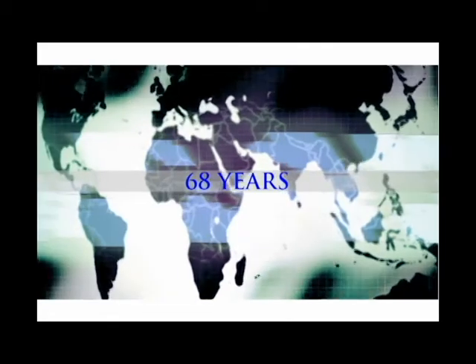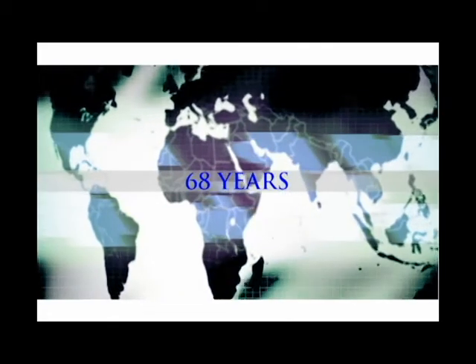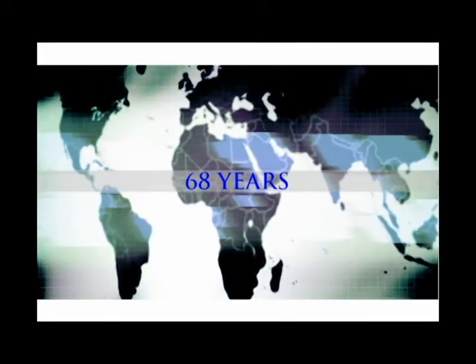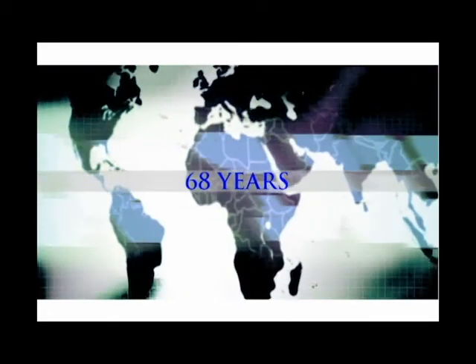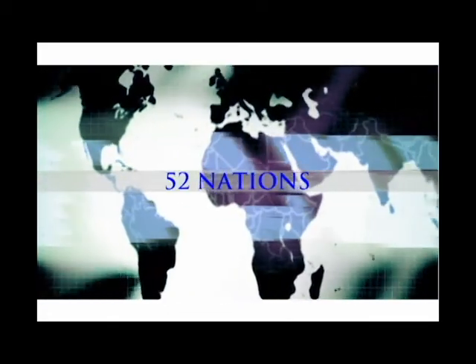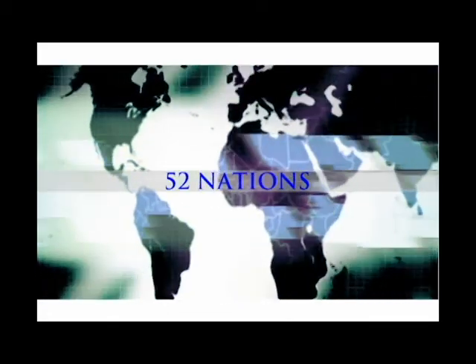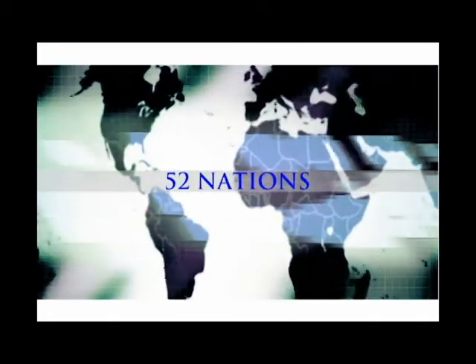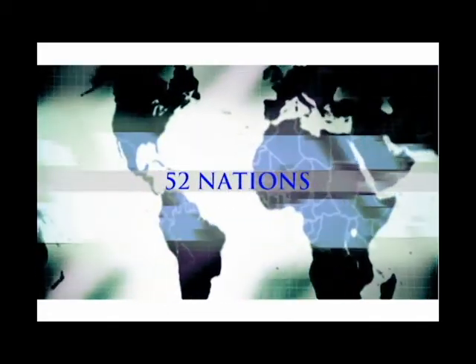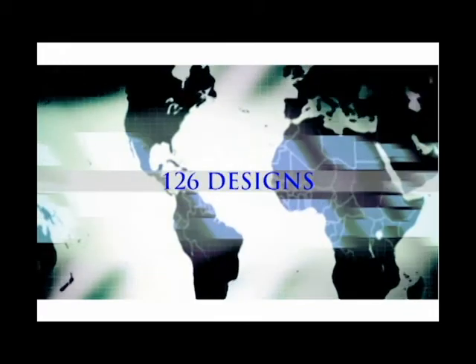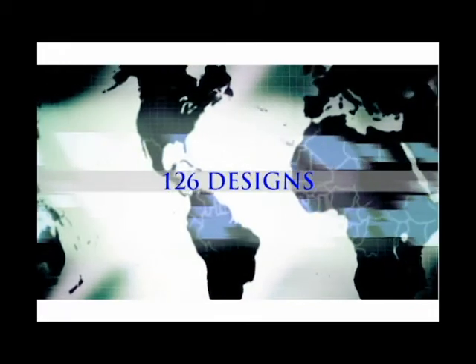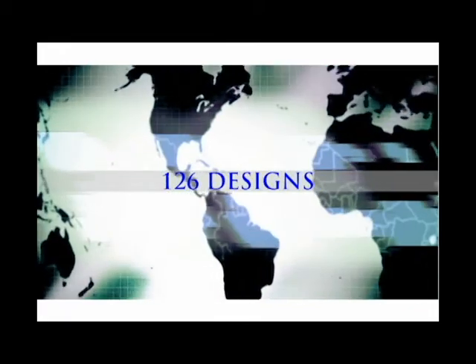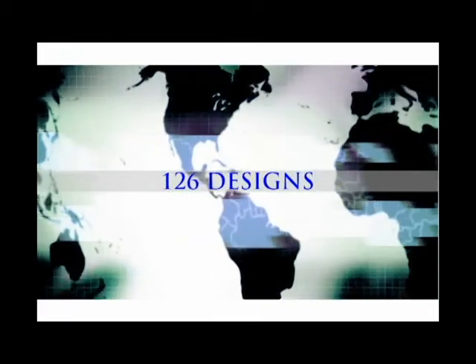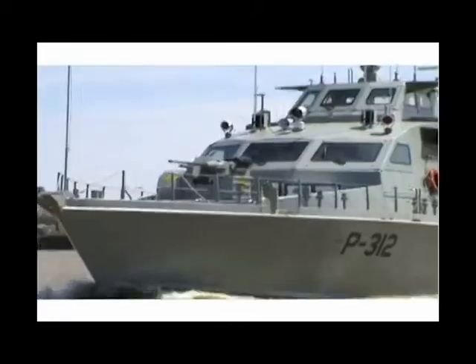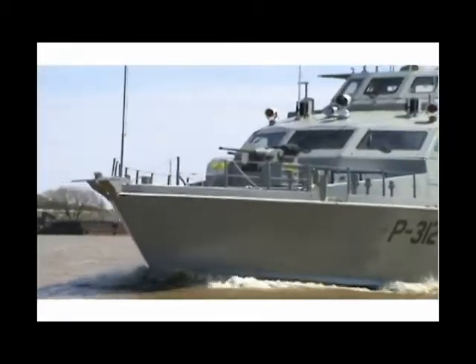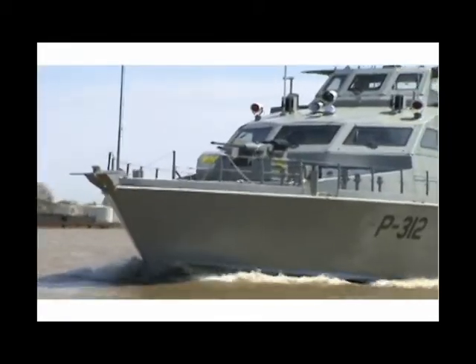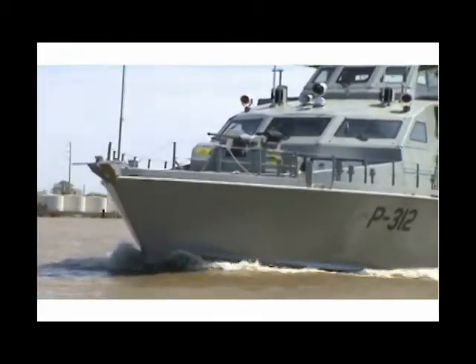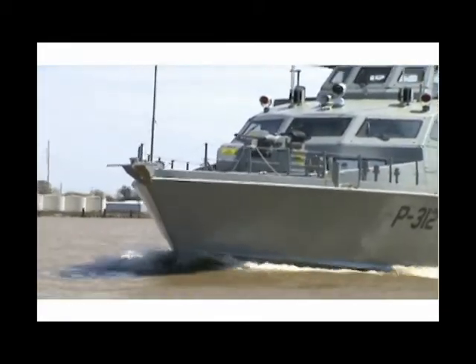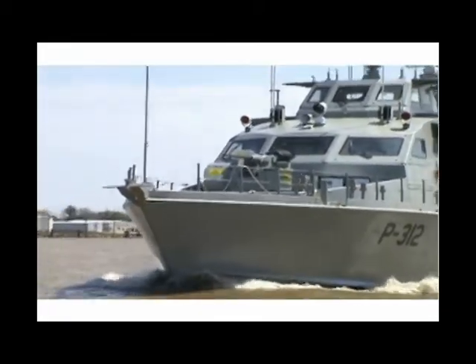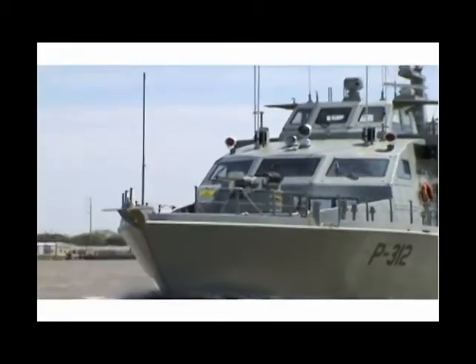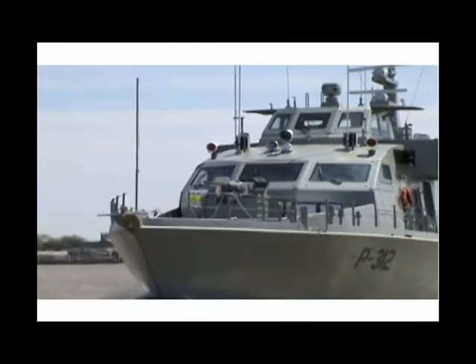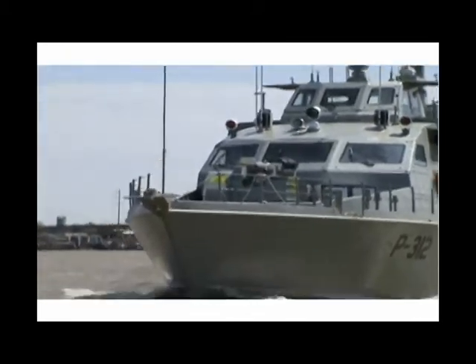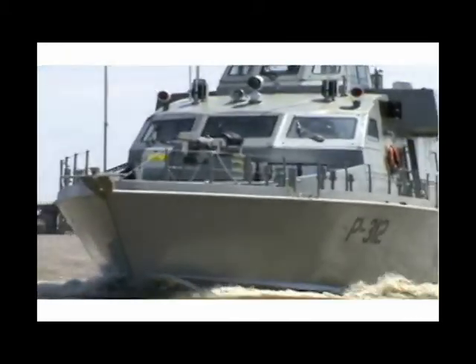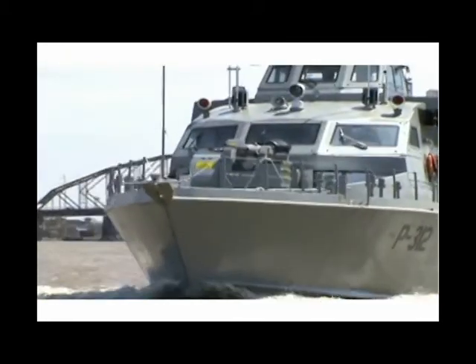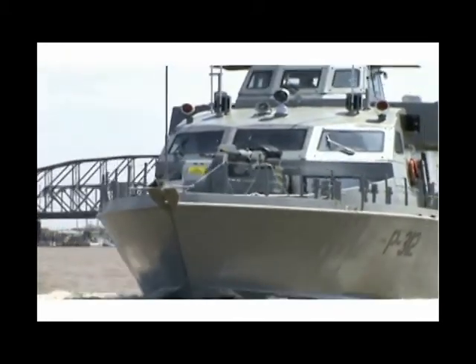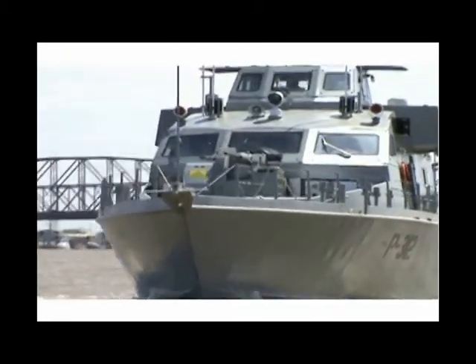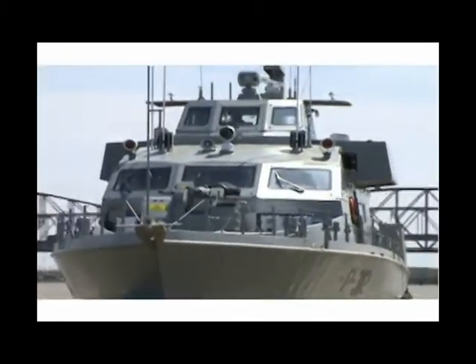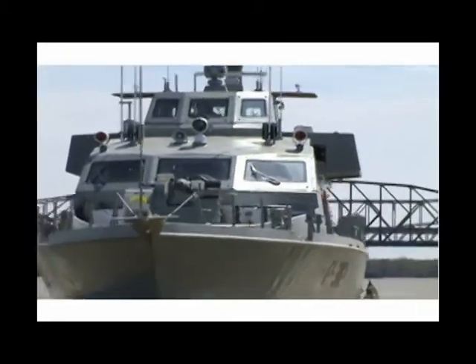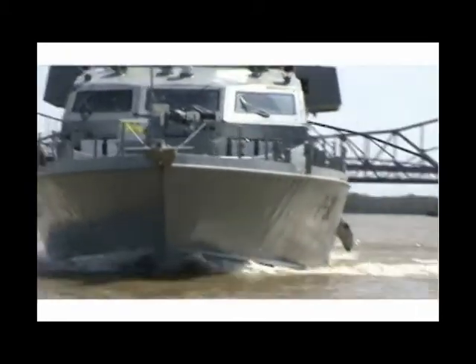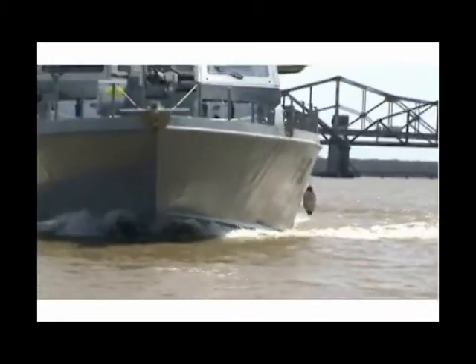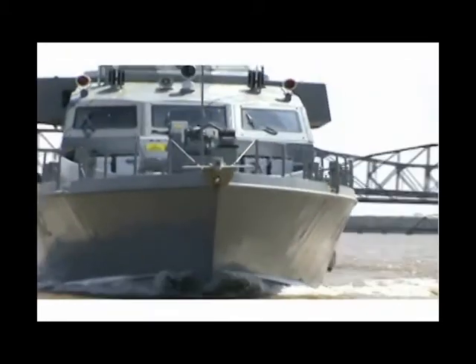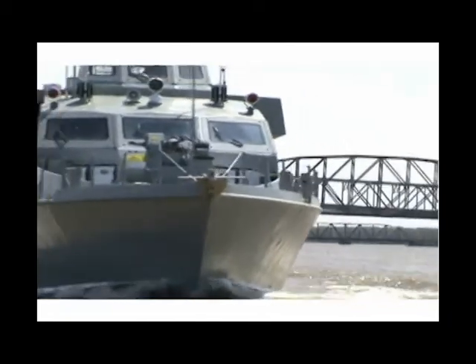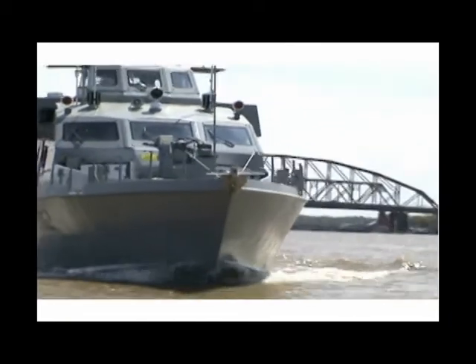Over 68 years, 52 nations, and 126 proprietary designs. Swift Ship's history is based on strength. Swift Ship's history is built with quality. Swift Ship's history is evidence of continued success.